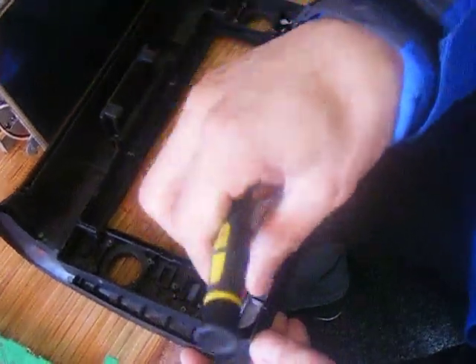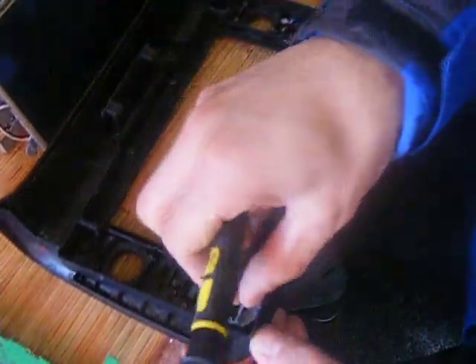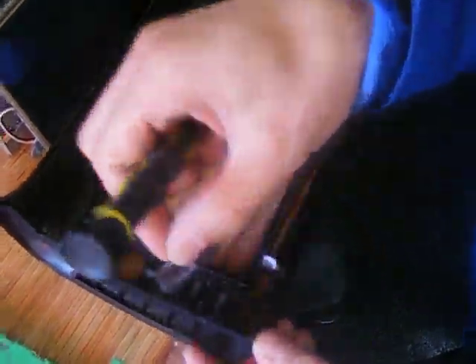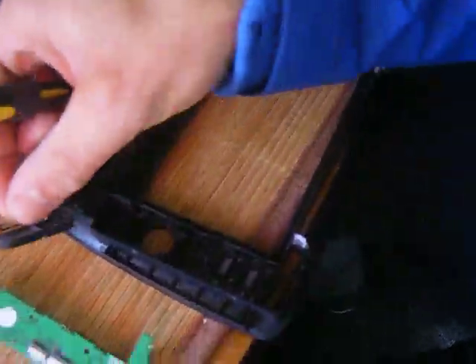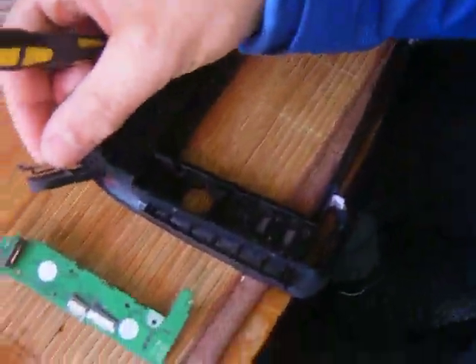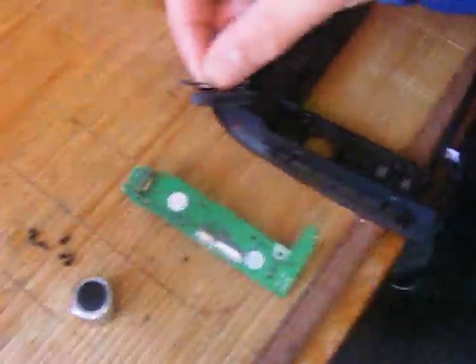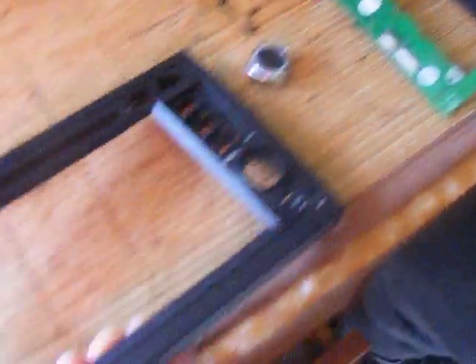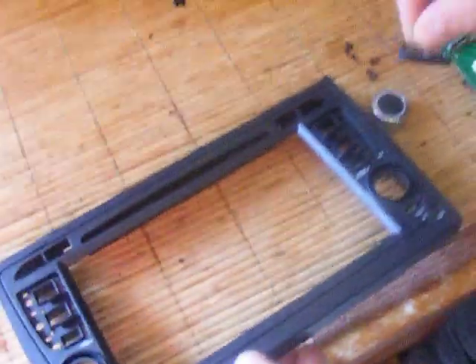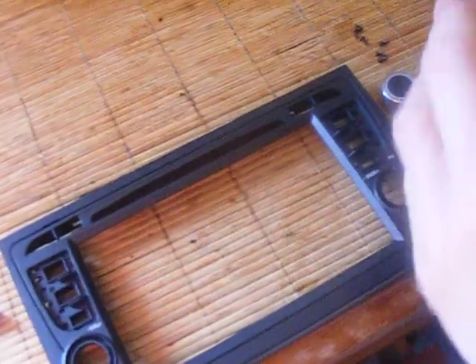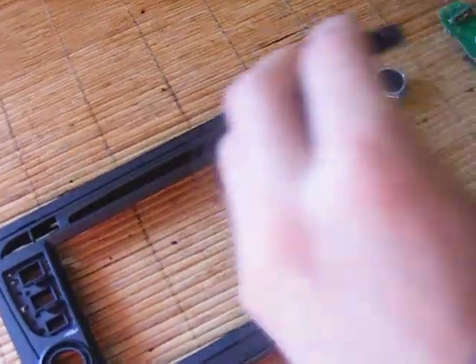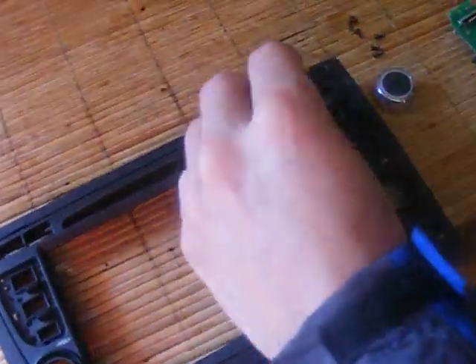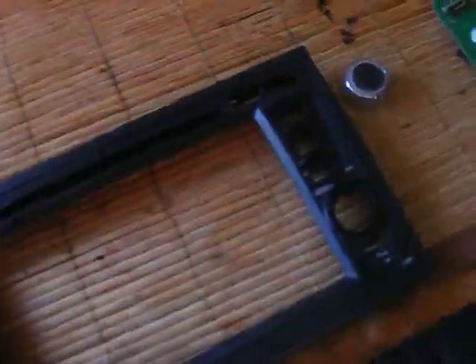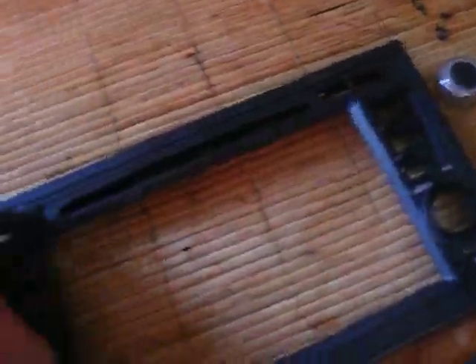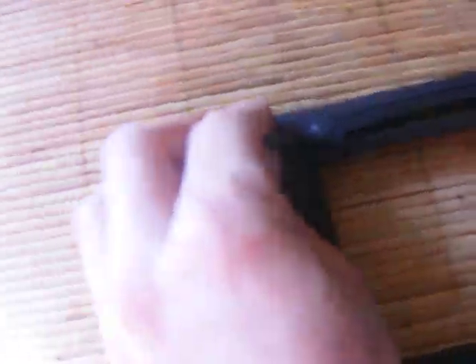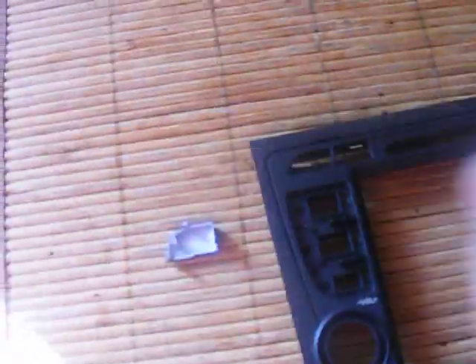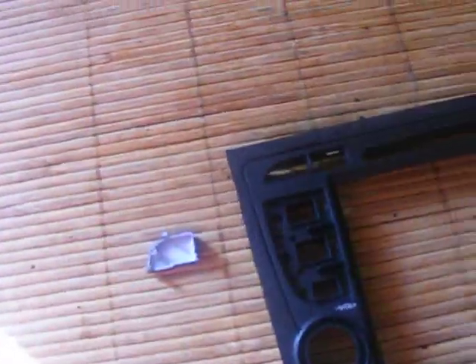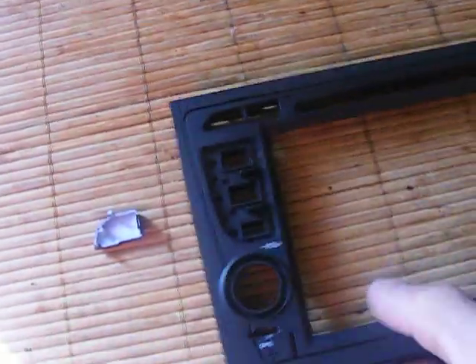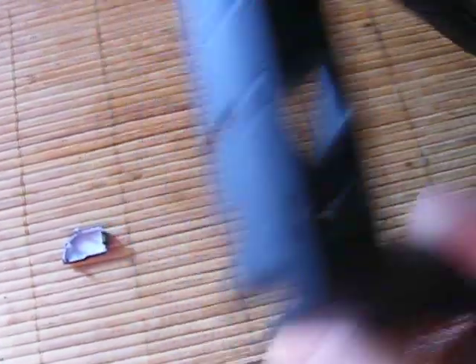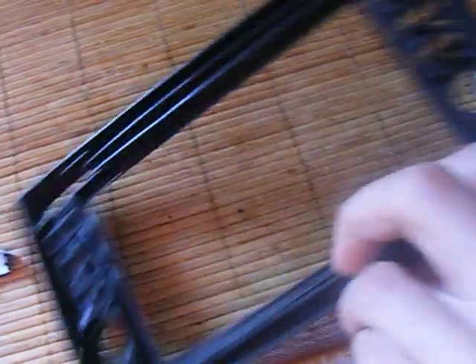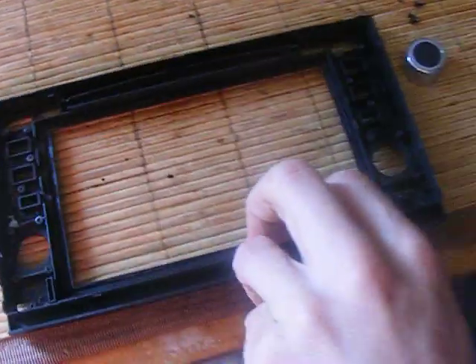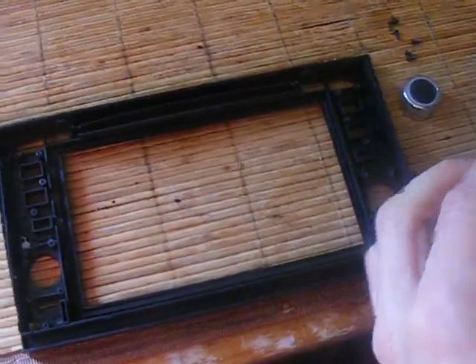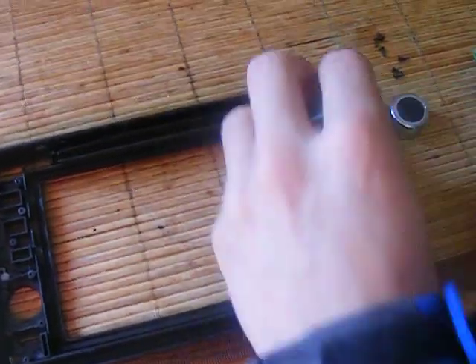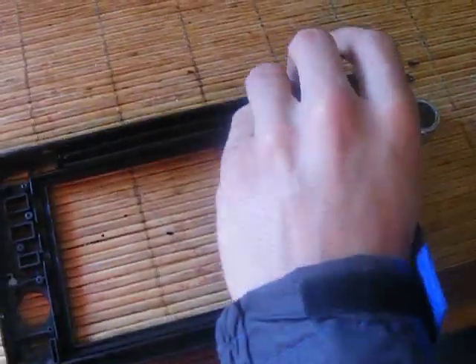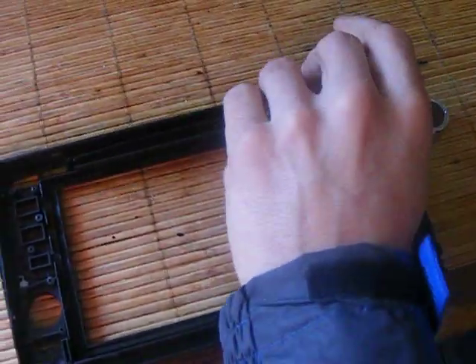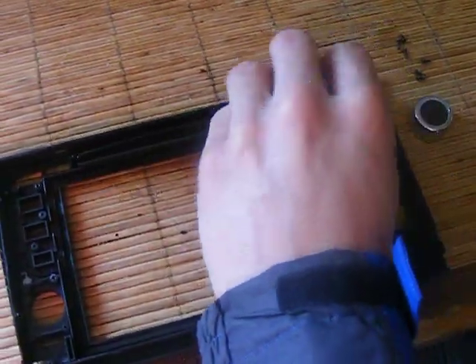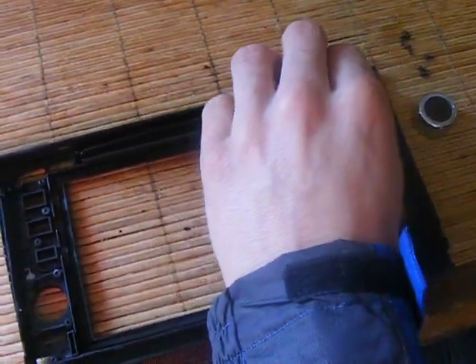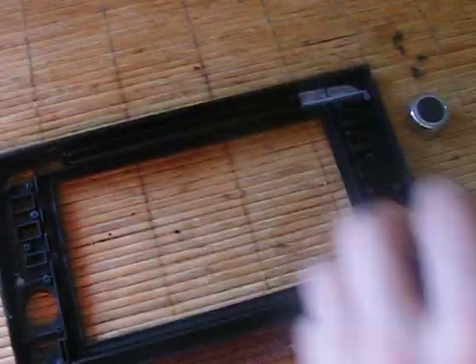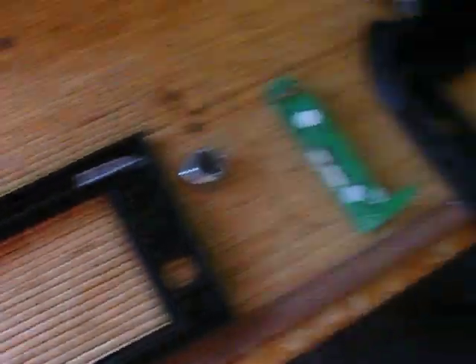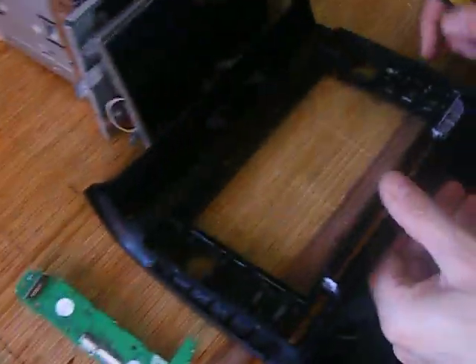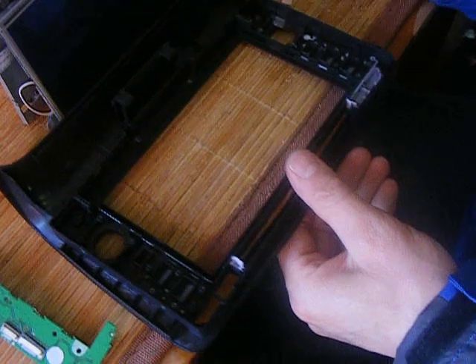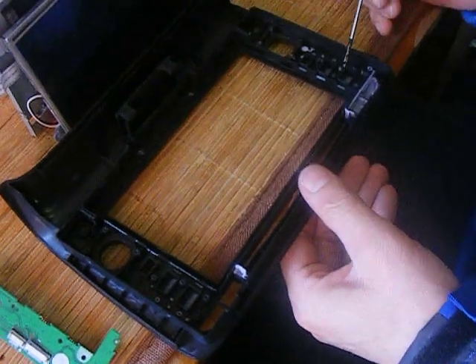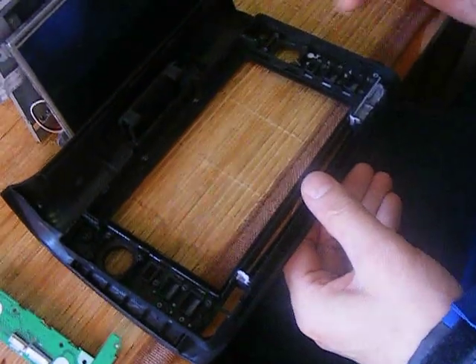These pull out in one complete piece, and again fit in exactly the same manner. That one's for that side. Just turn the fascia around and then they drop in.